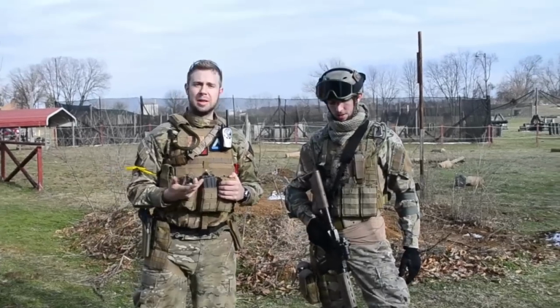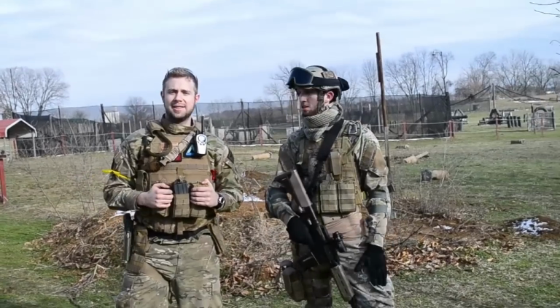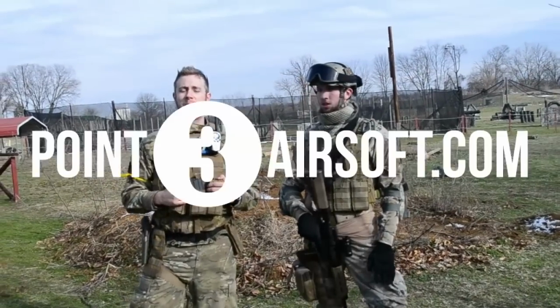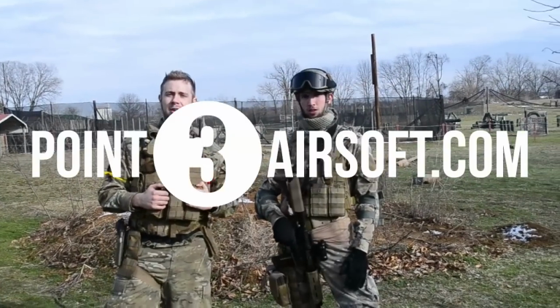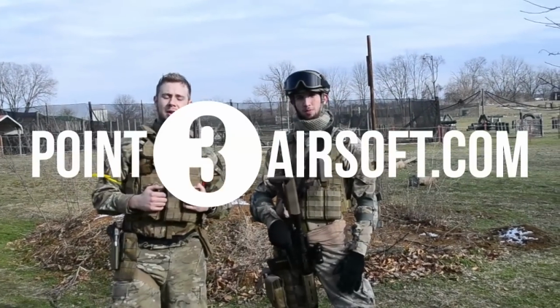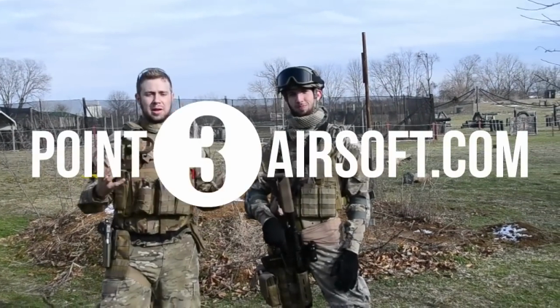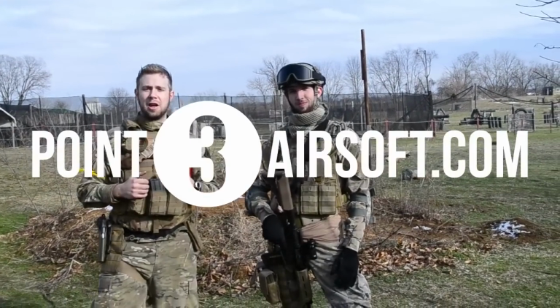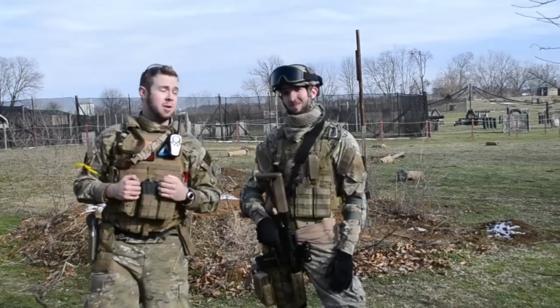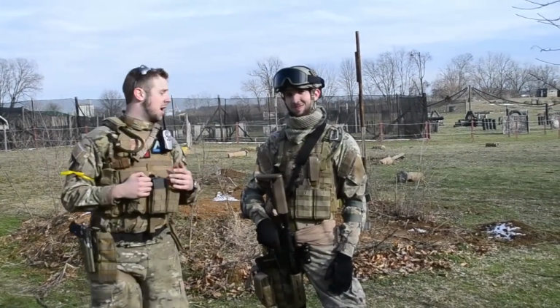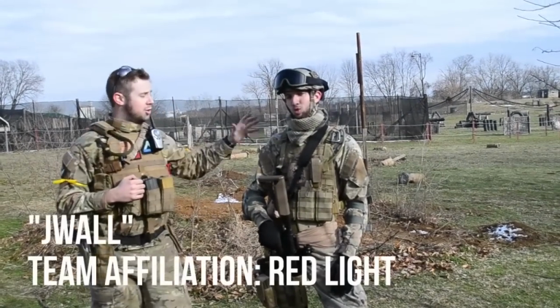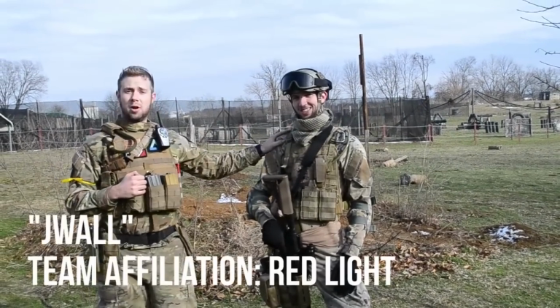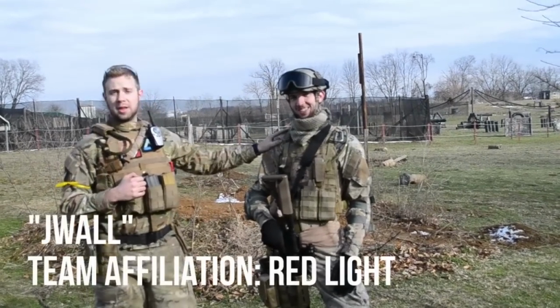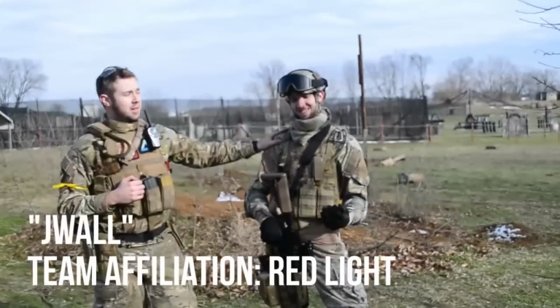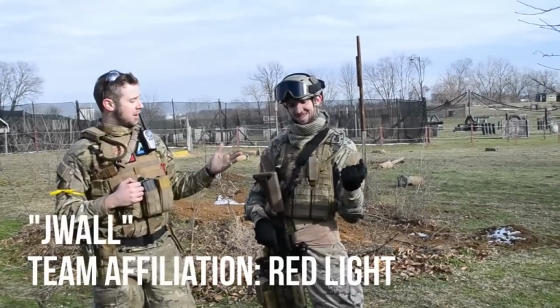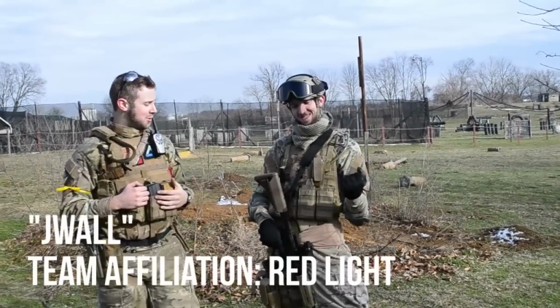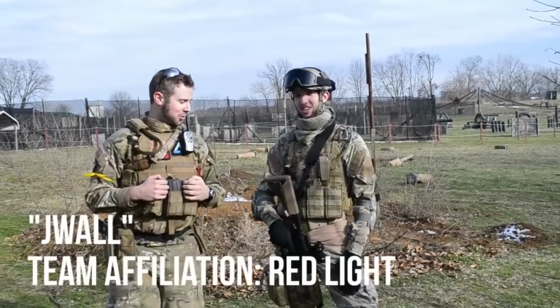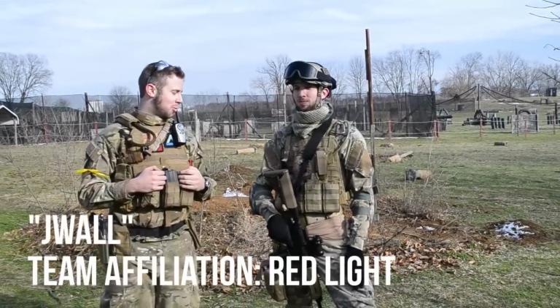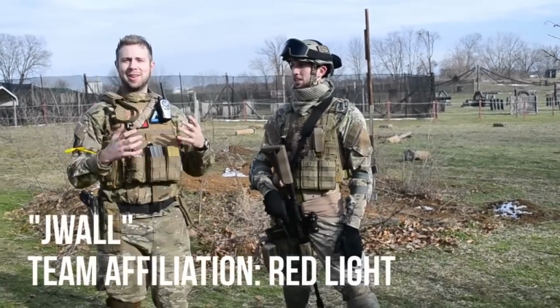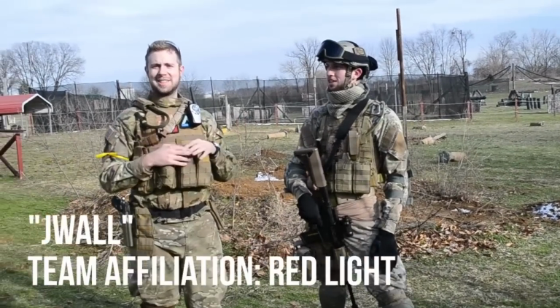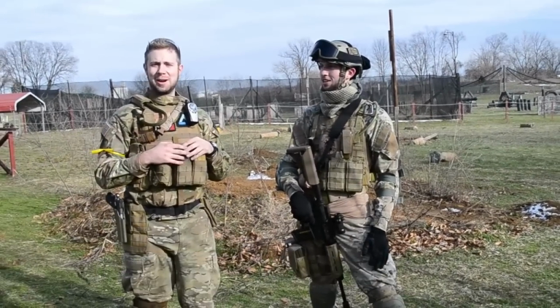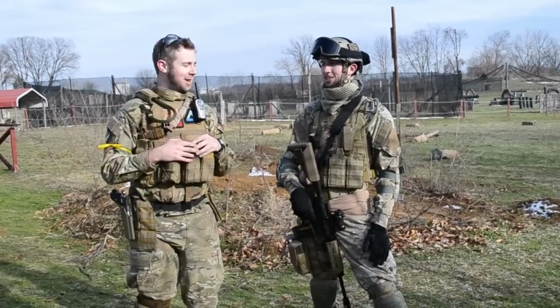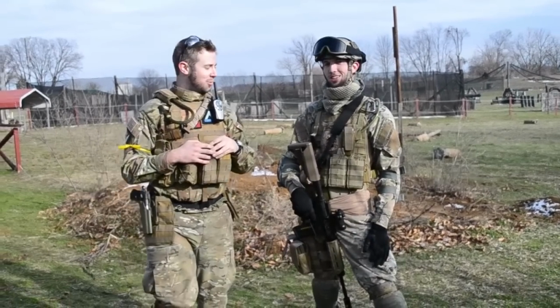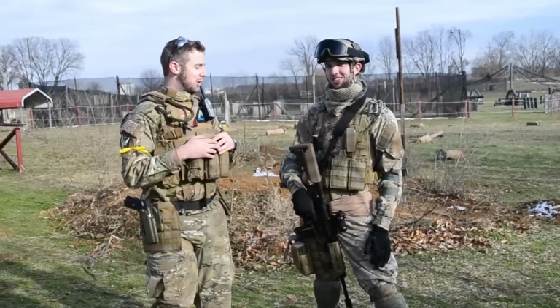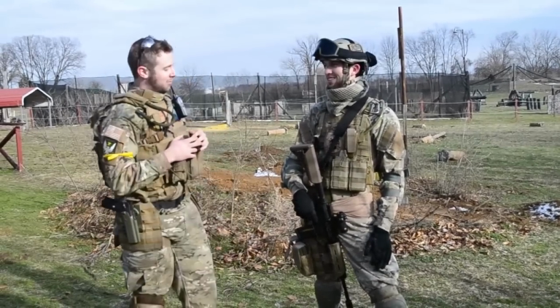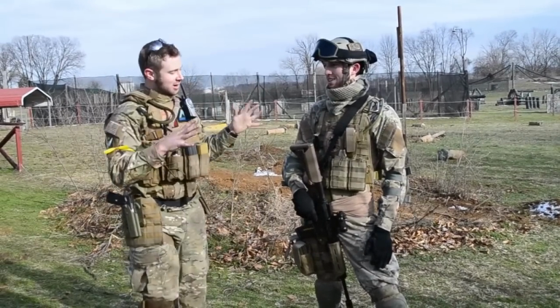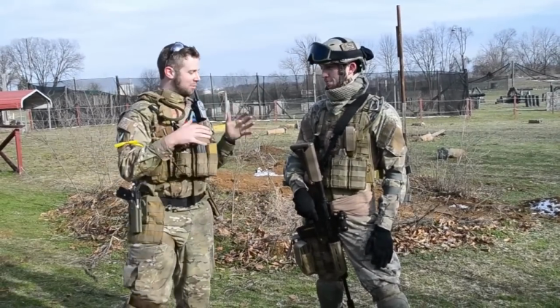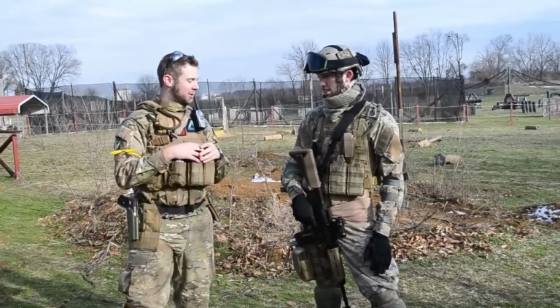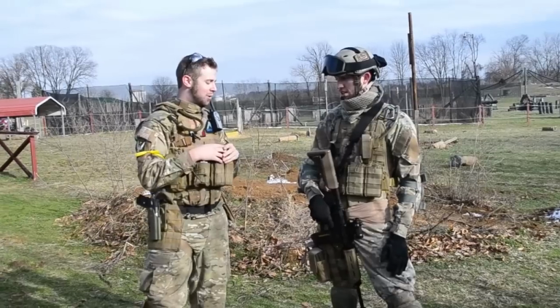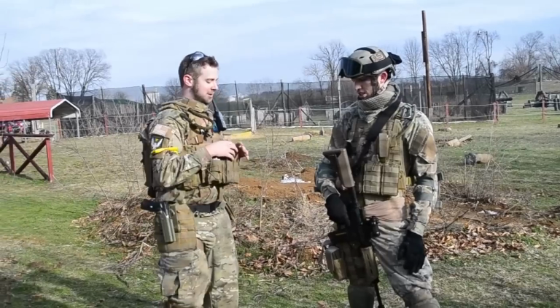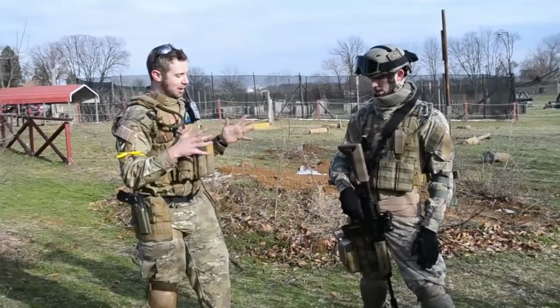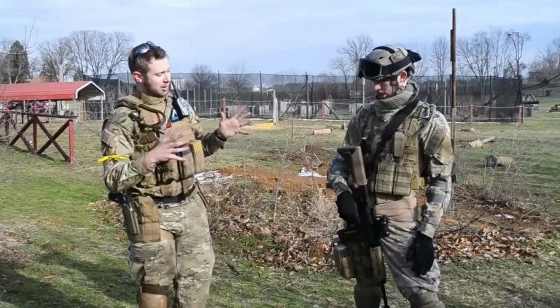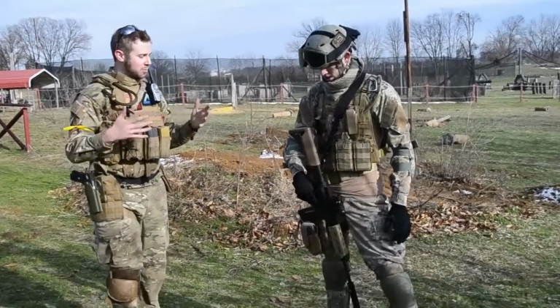What's up guys? This is Danny from Point3 Airsoft. We've got a player profile for you today. With me I've got J-Wall from RedLight, he's here in southern Indiana — one of our more ecstatic players. We're just going to talk a little bit about his gear. So J-Wall, just tell us a little bit about what you're running and why you're running.